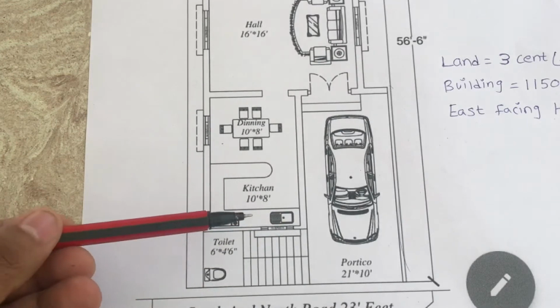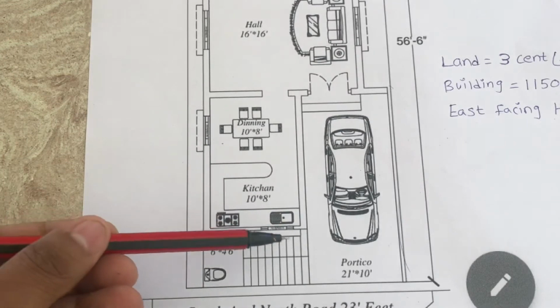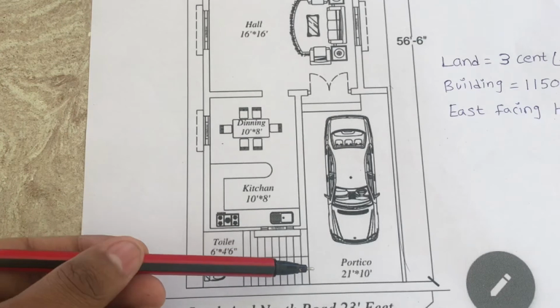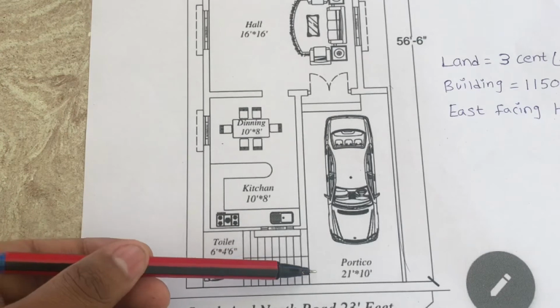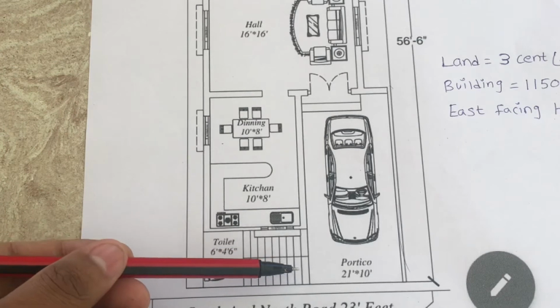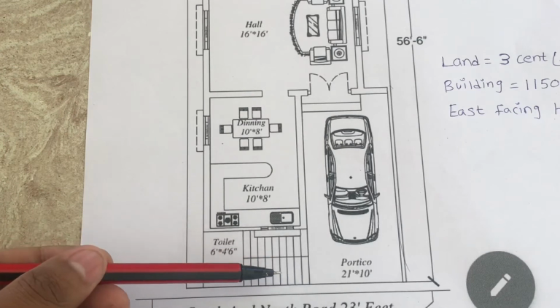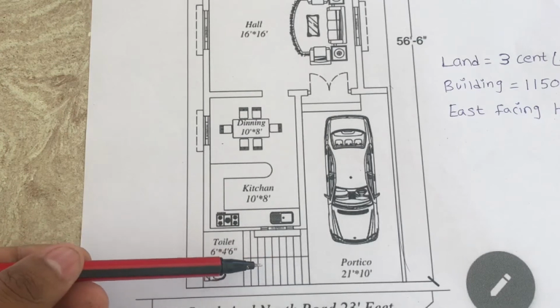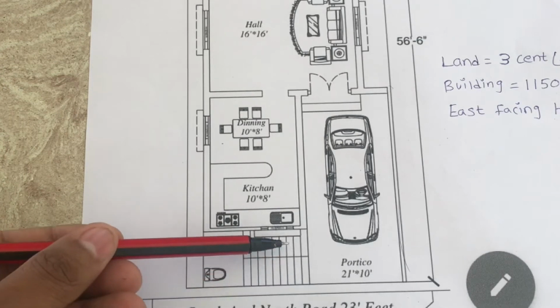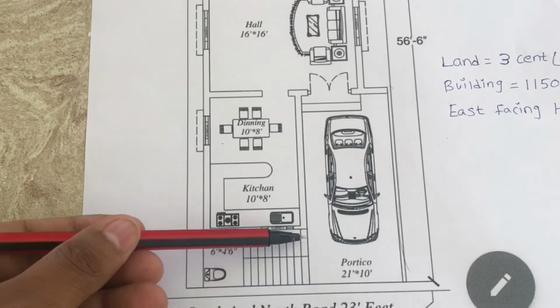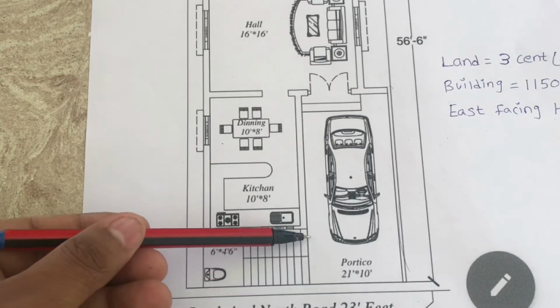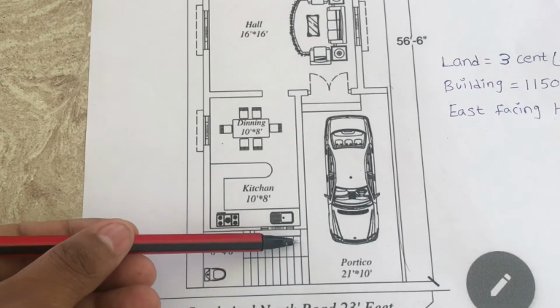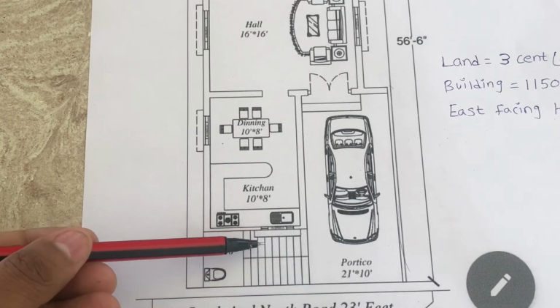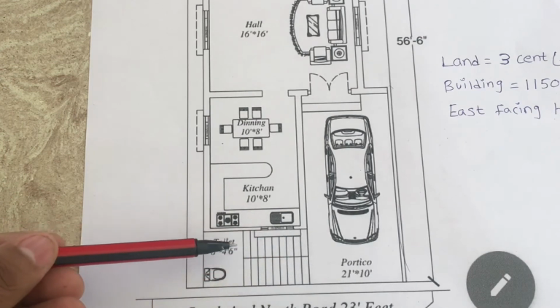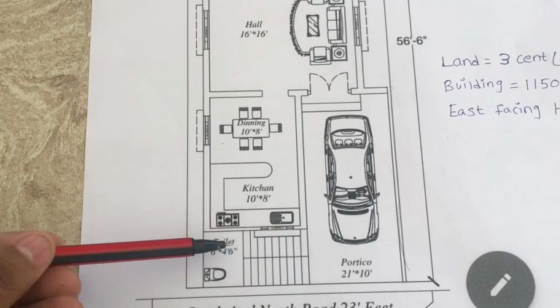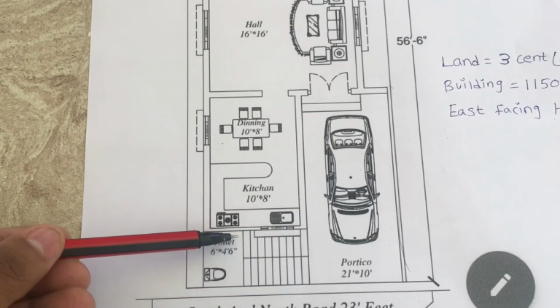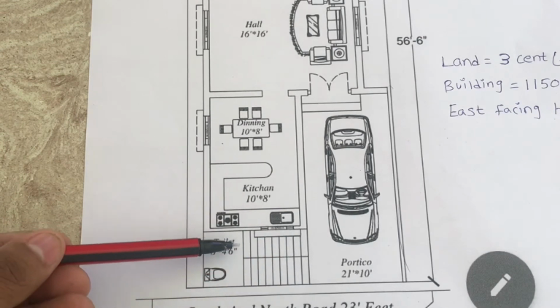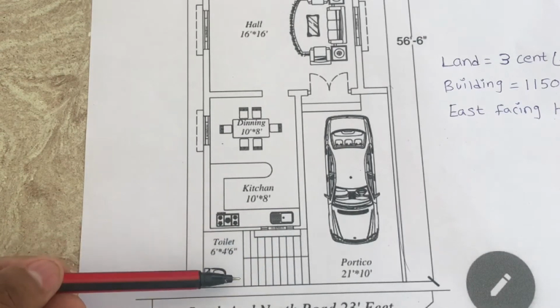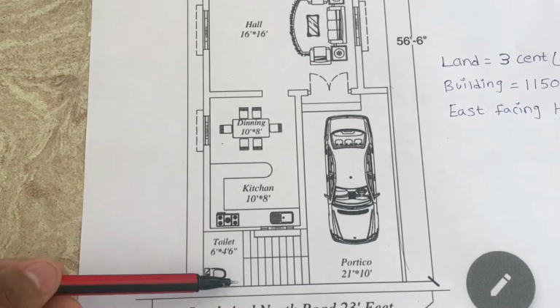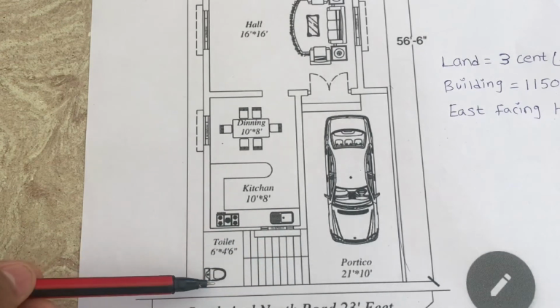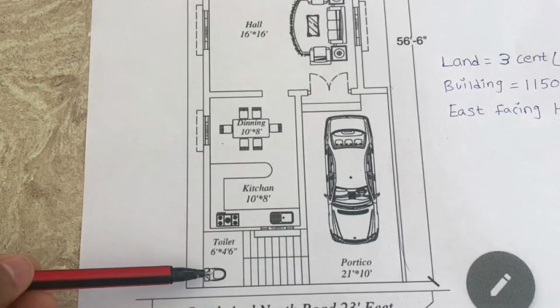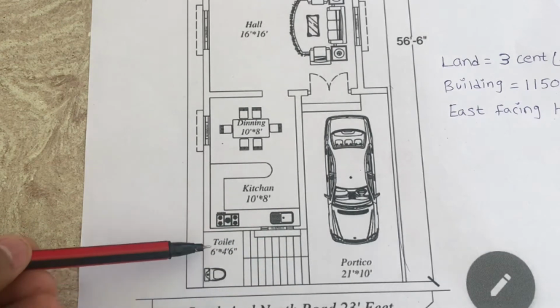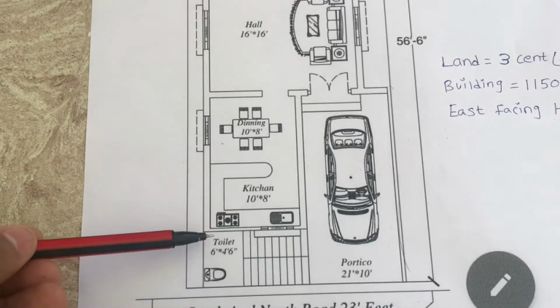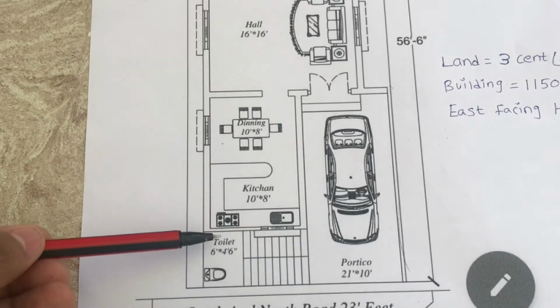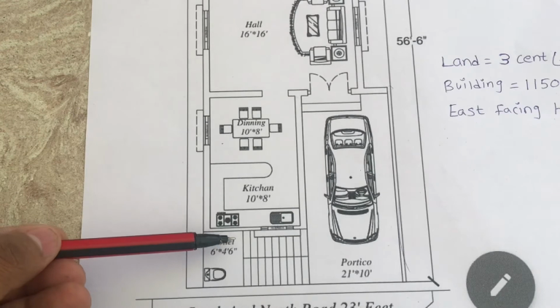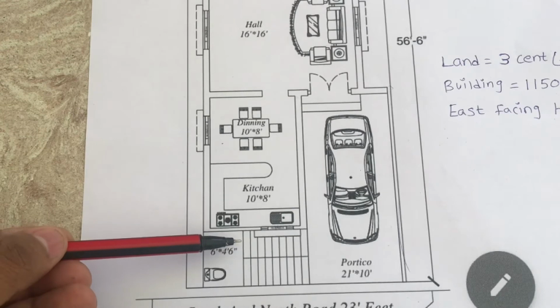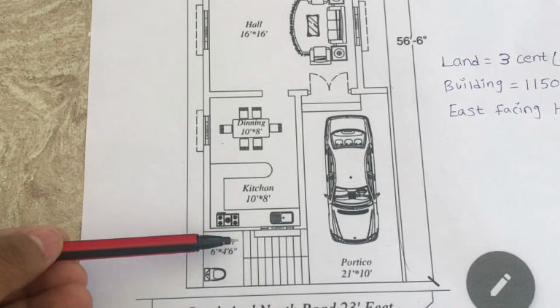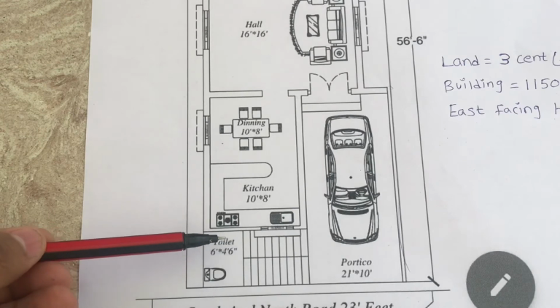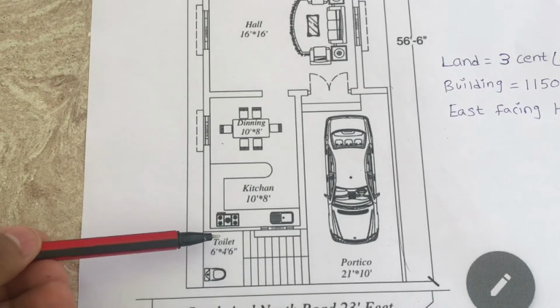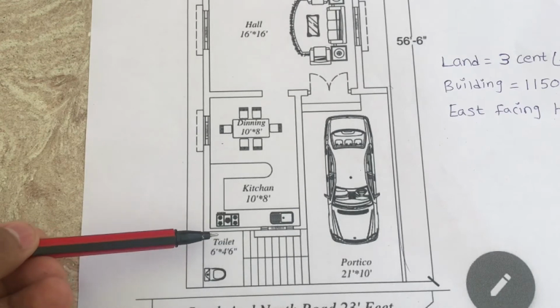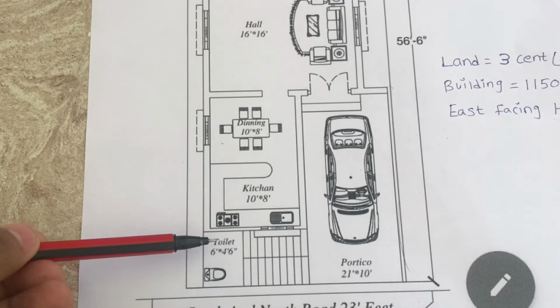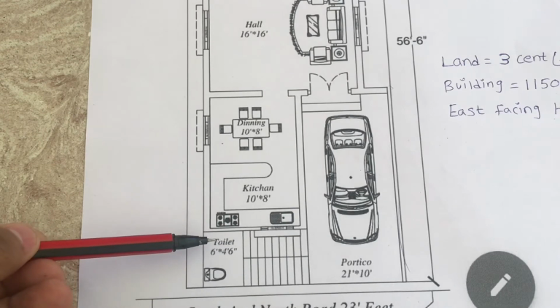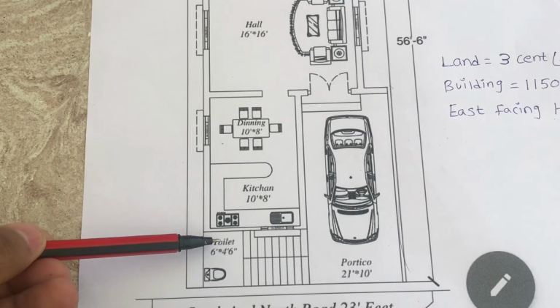The staircase is given in the southeast corner. Below the staircase, outside a common toilet bathroom is located. Size is 6 by 4.5.